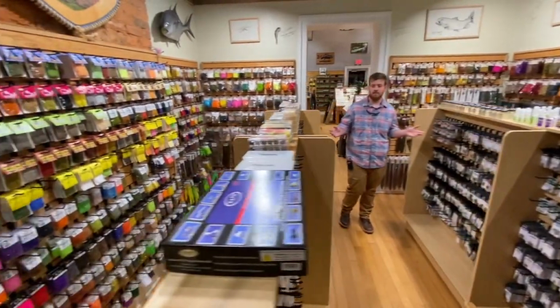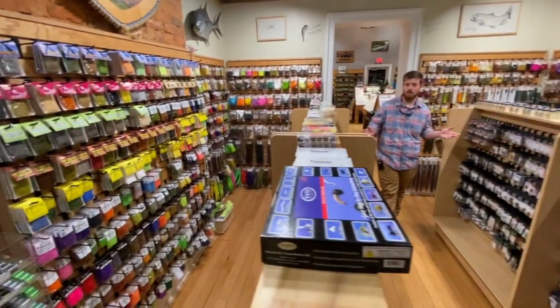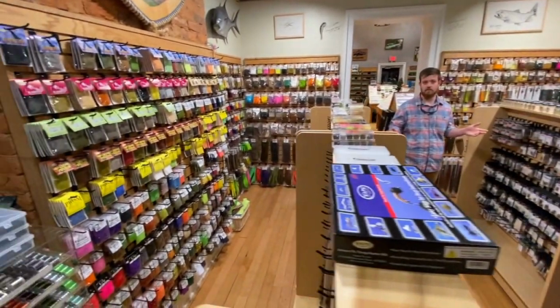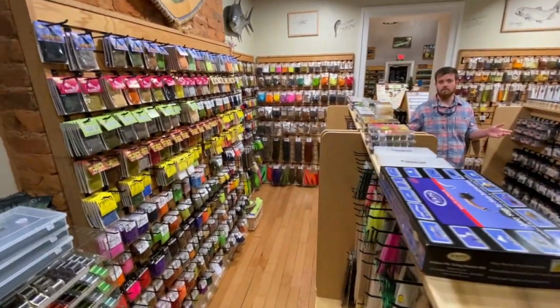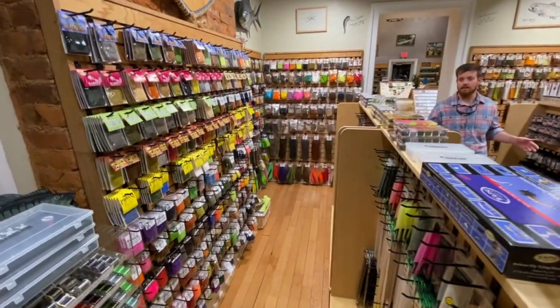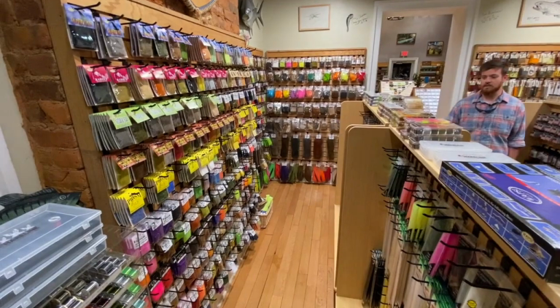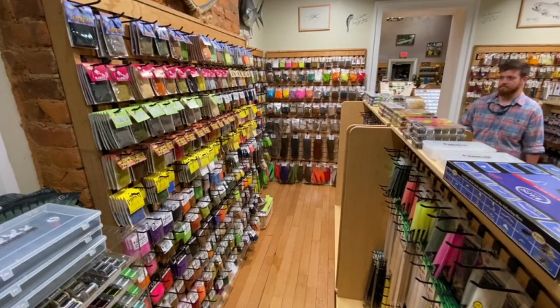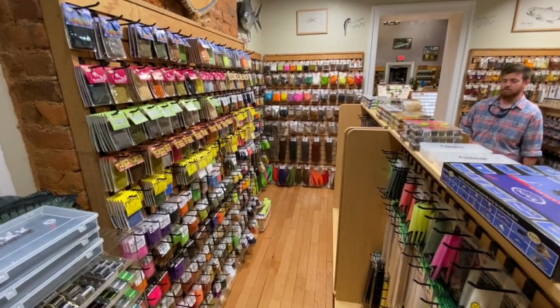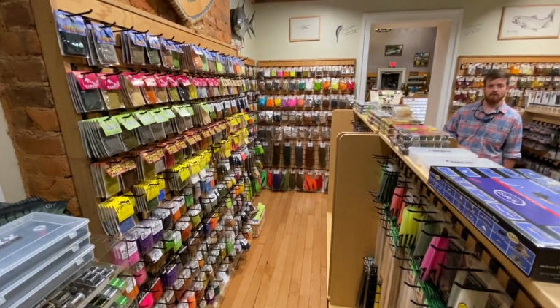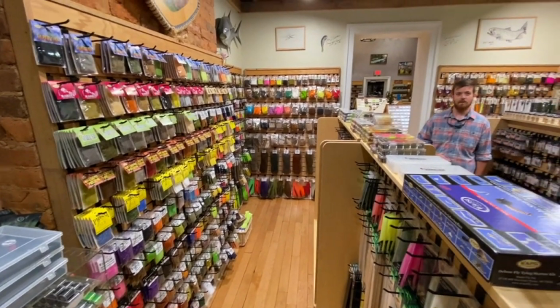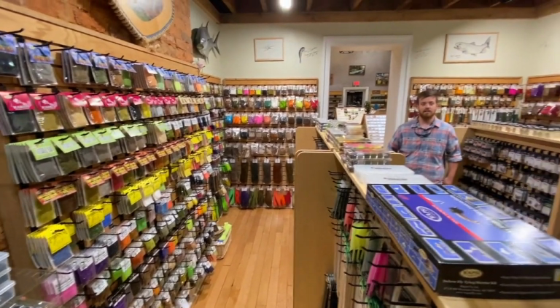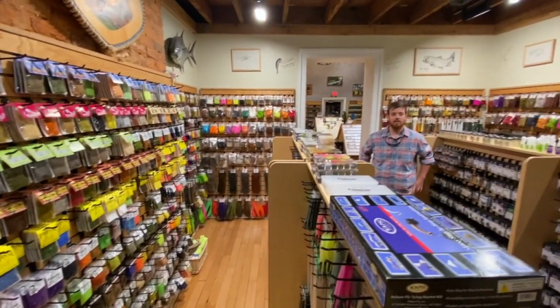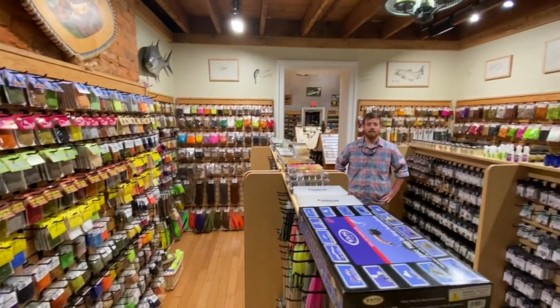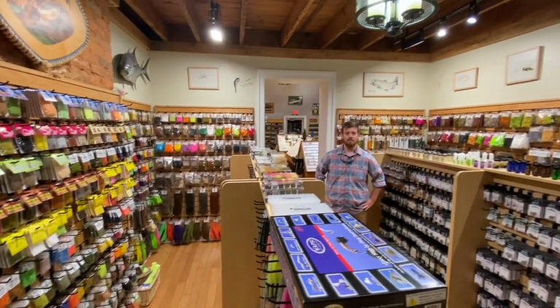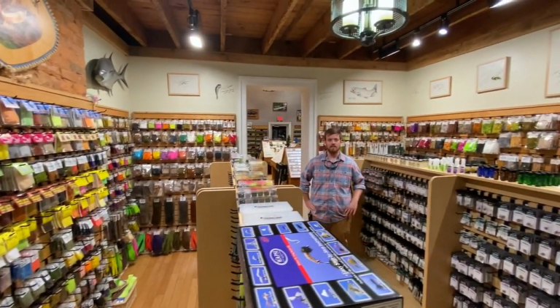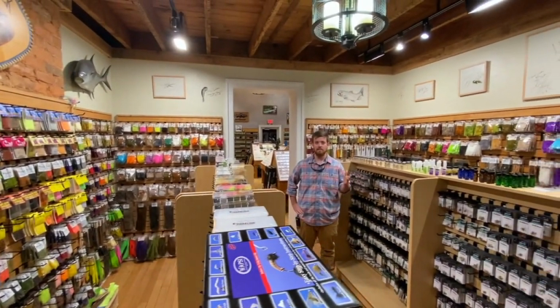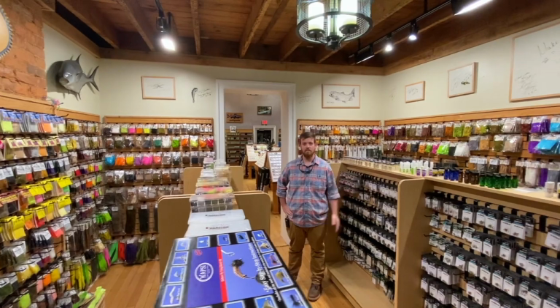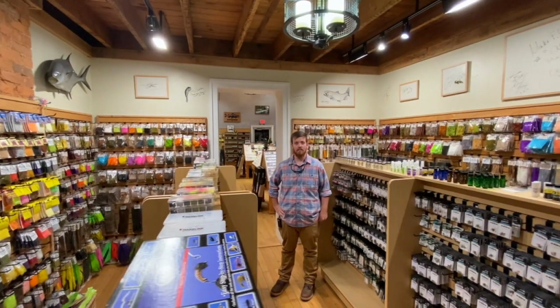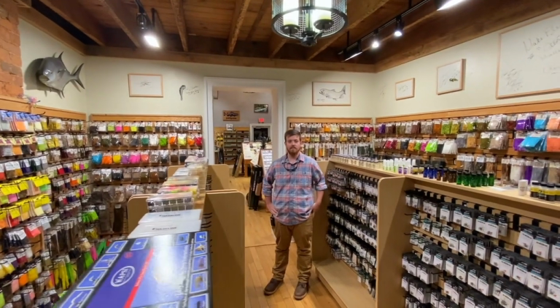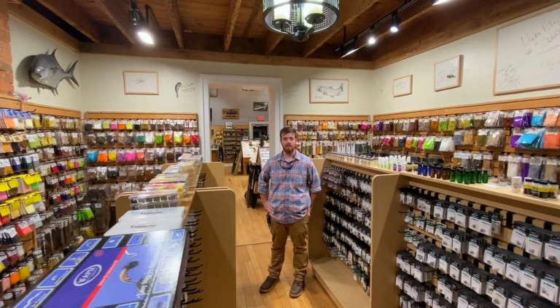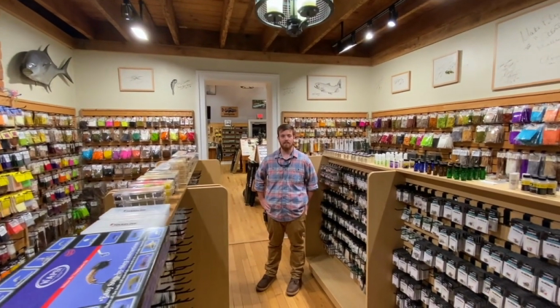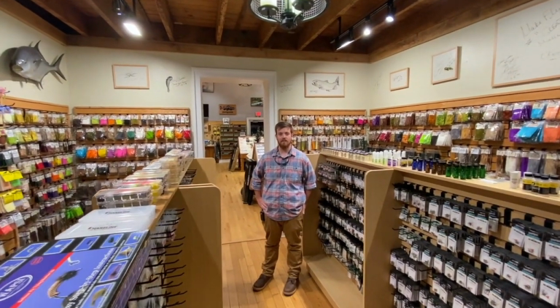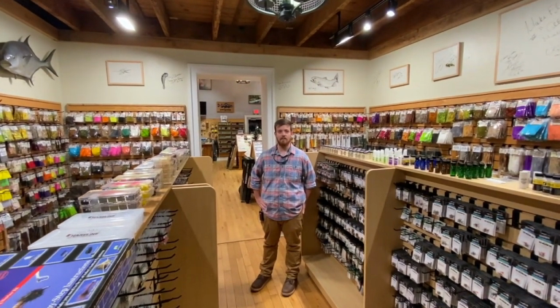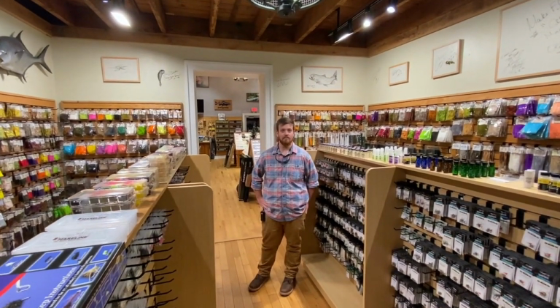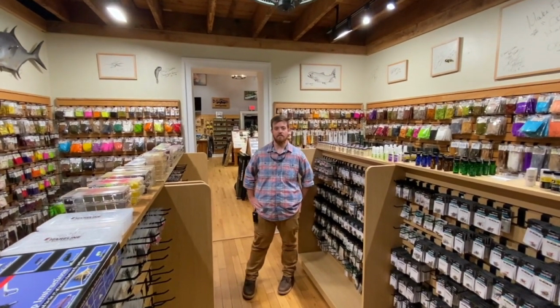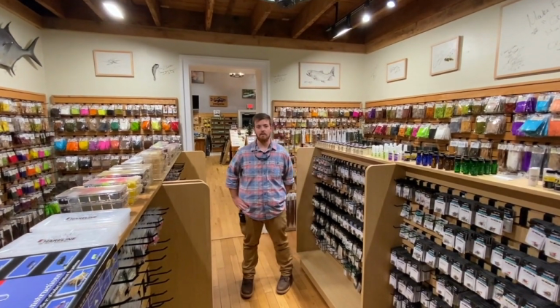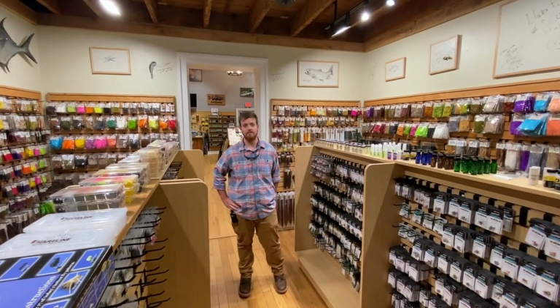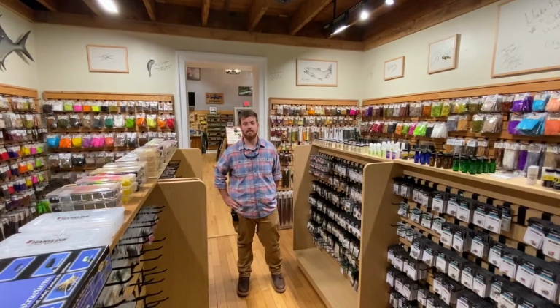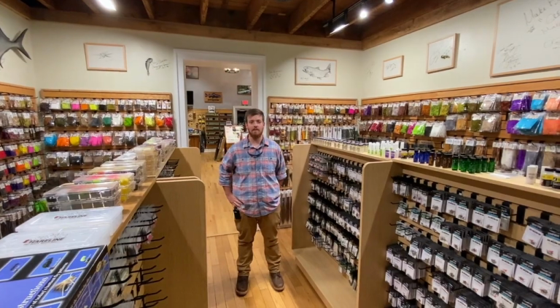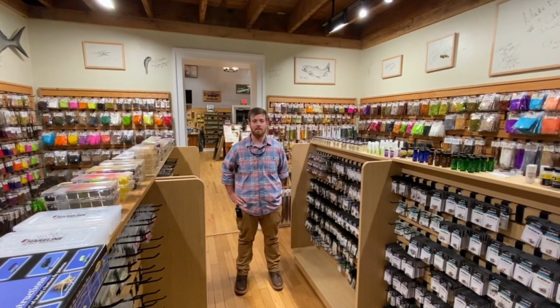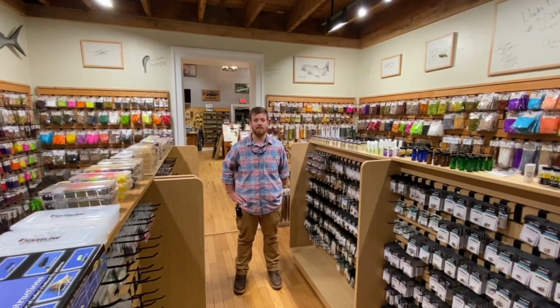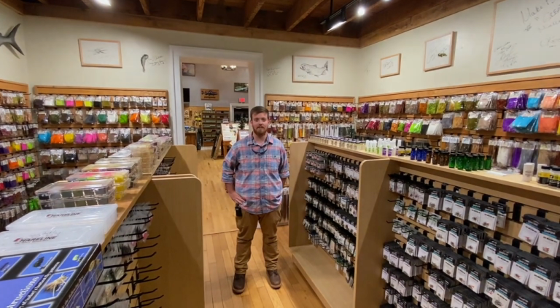That's a quick walkthrough of what we've got here in the shop. We hope you all stop by and take a look. If you need anything as we come through to the holiday season, we've got lots of it here — so give us a call if you have any questions, stop by, and we'd be happy to see y'all. Thanks!